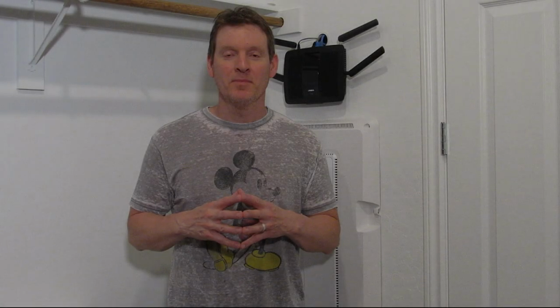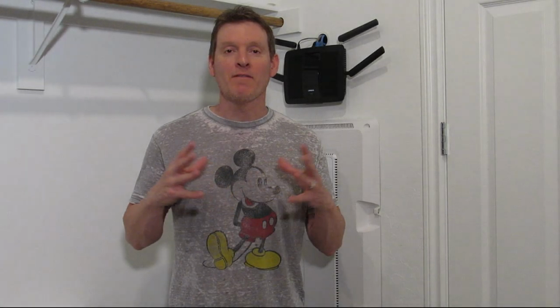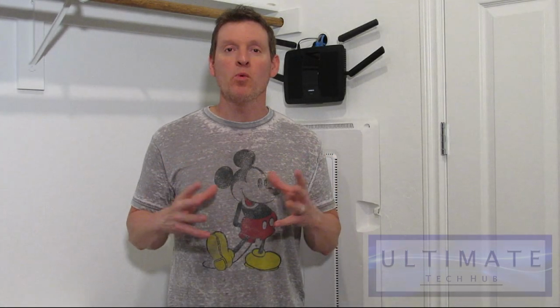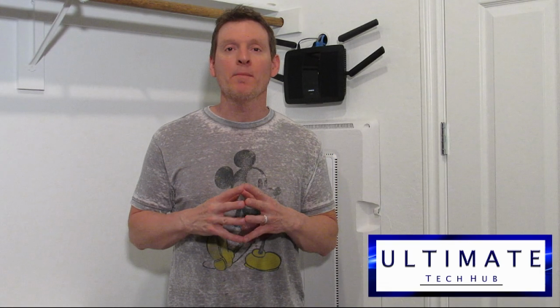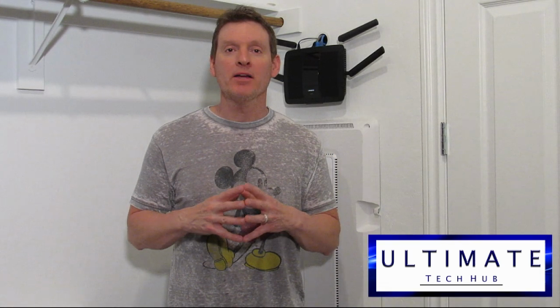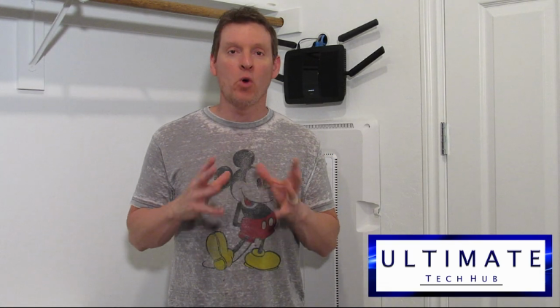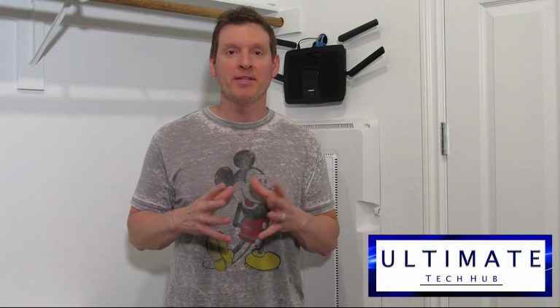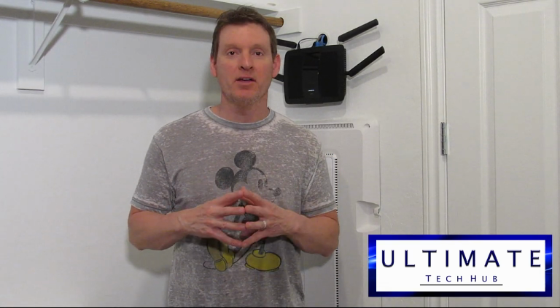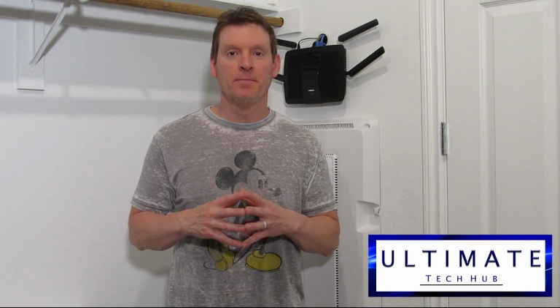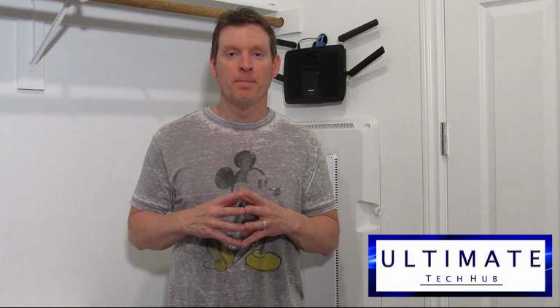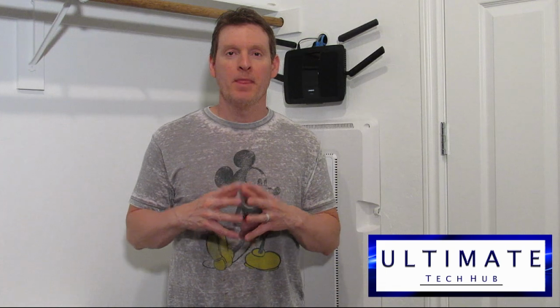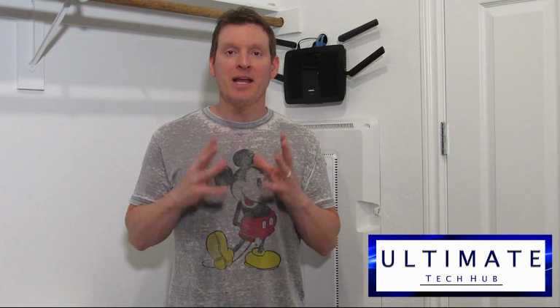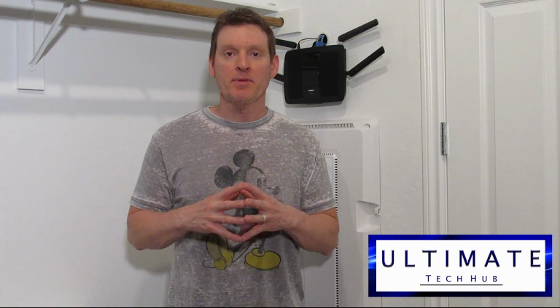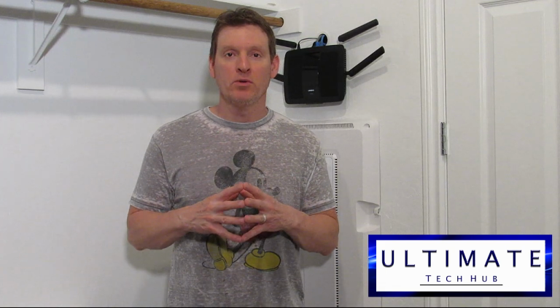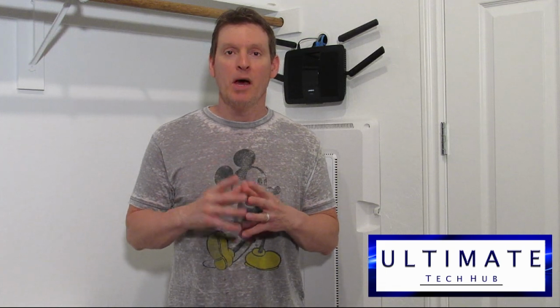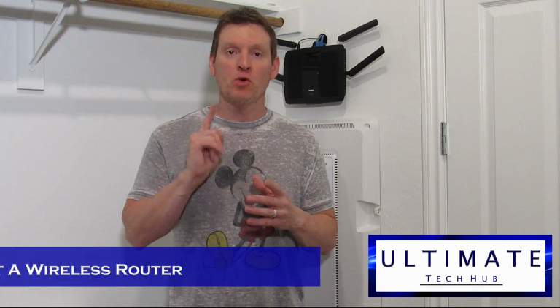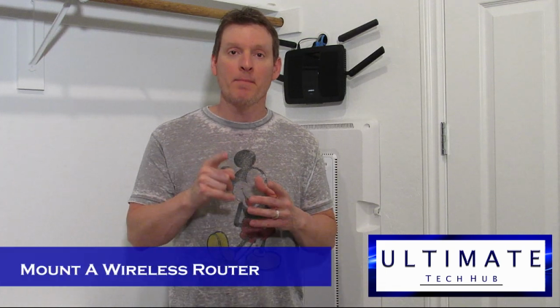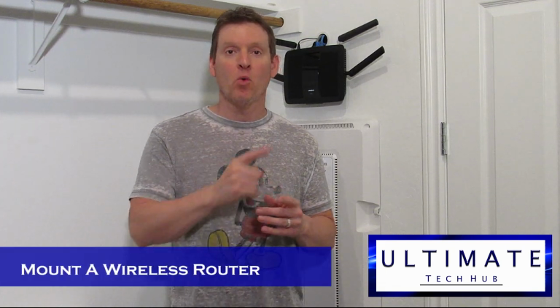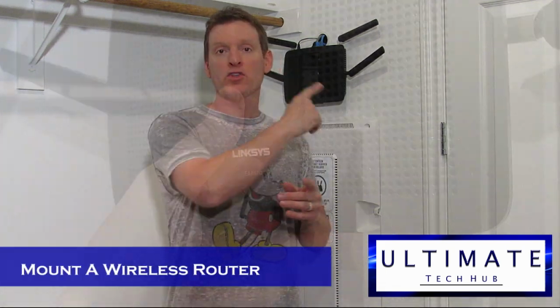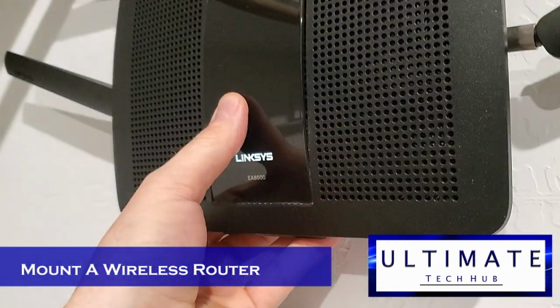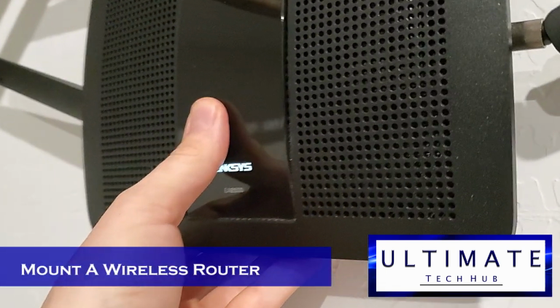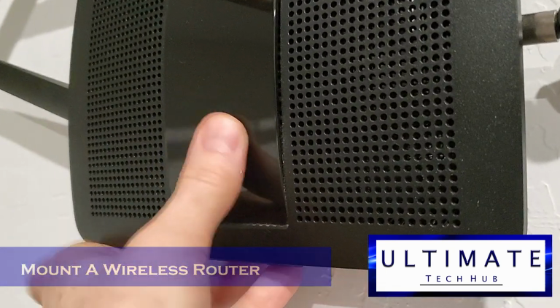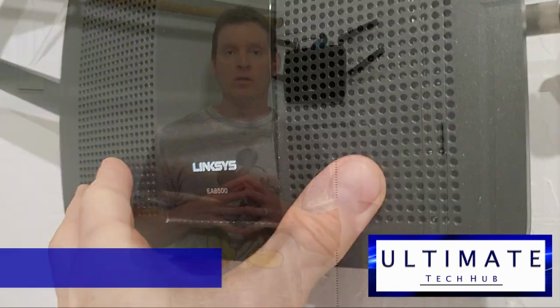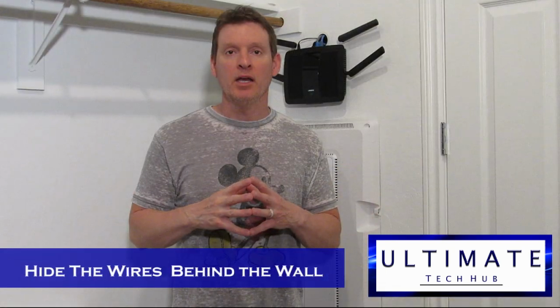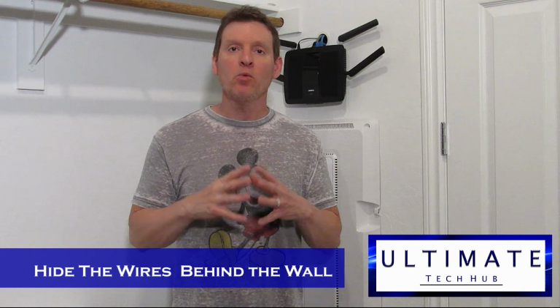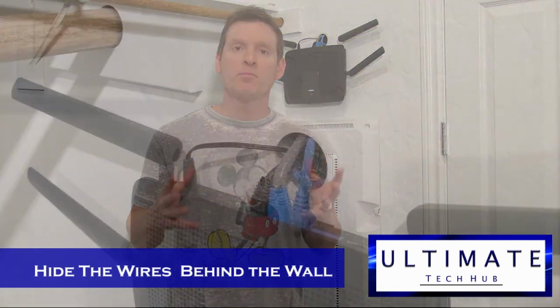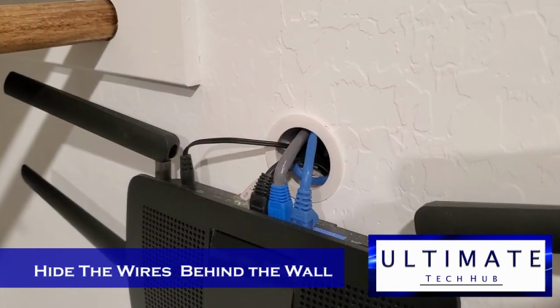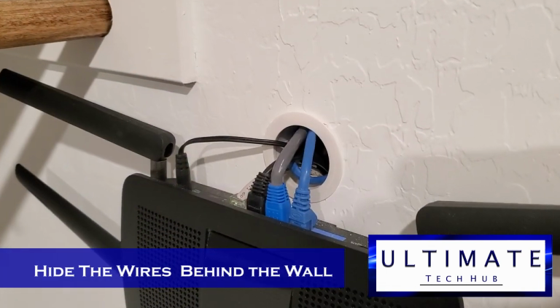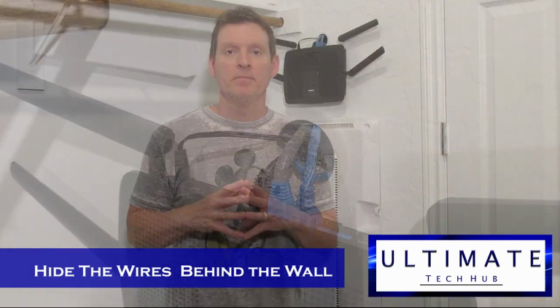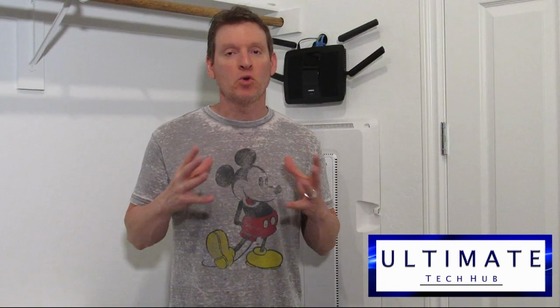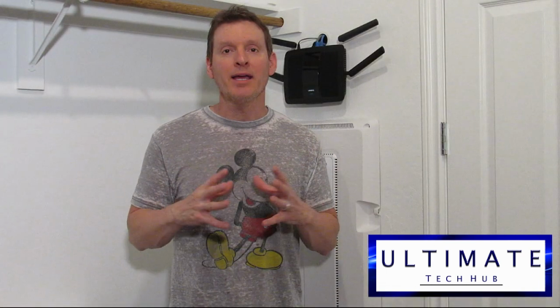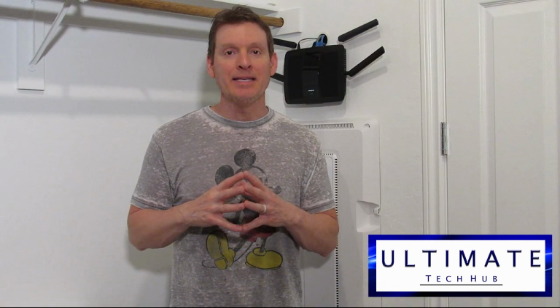Hi everyone and welcome back to Ultimate Tech Hub. On today's episode, I'm going to show you how to mount a wireless router to your wall and hide the wires behind the wall. It's quick and easy.